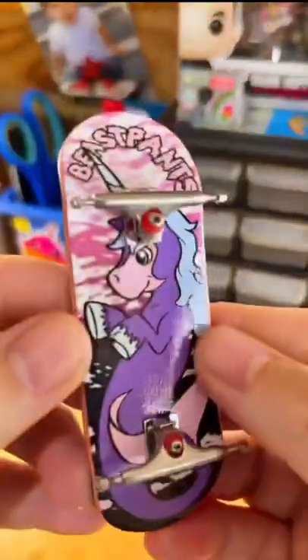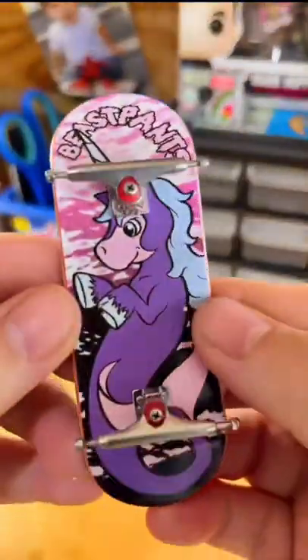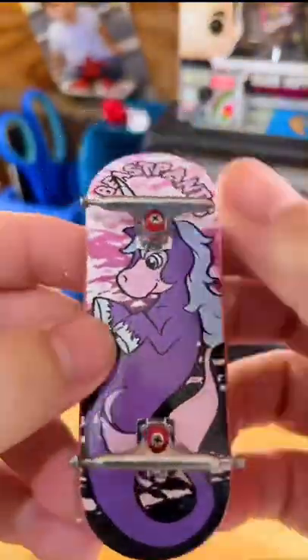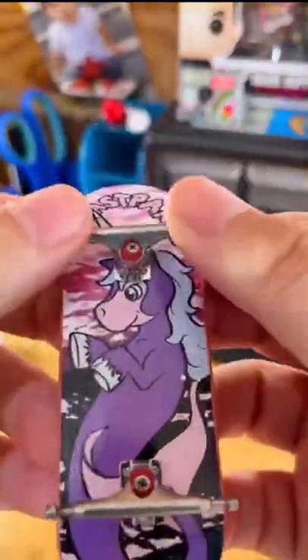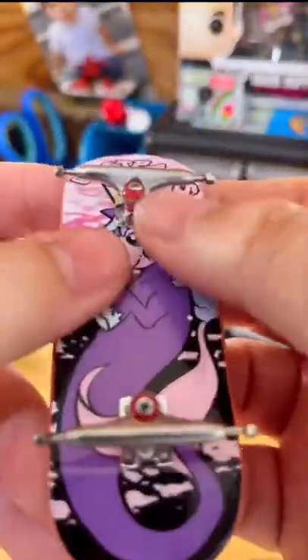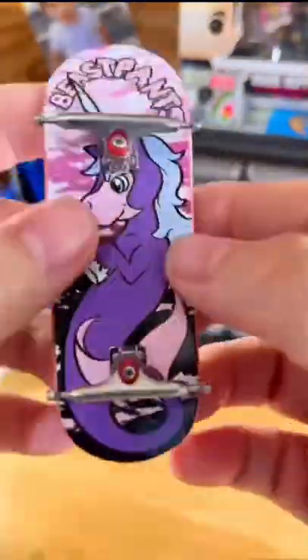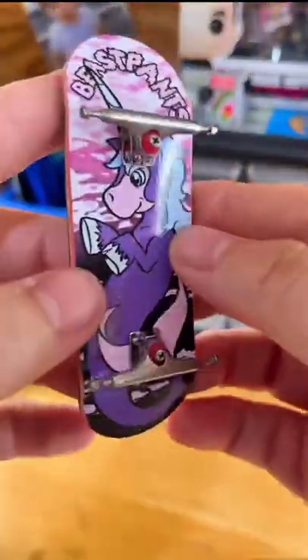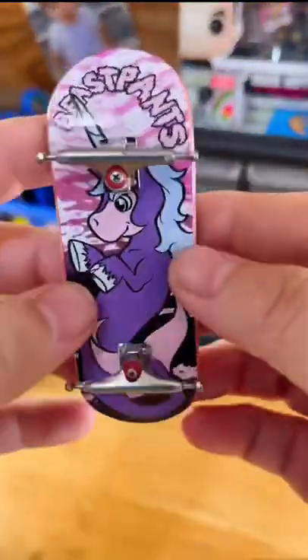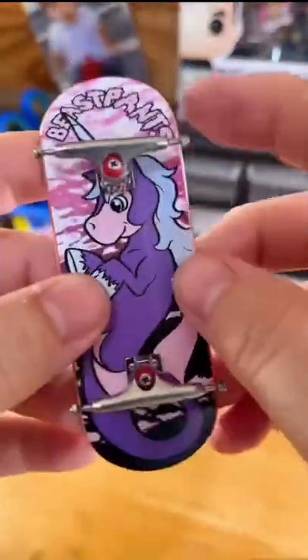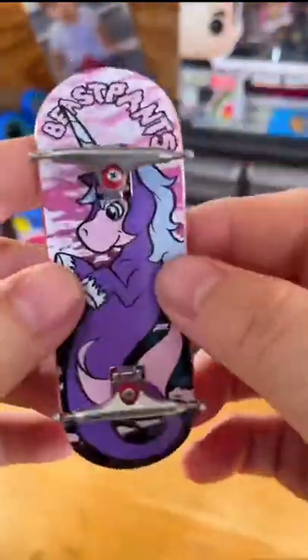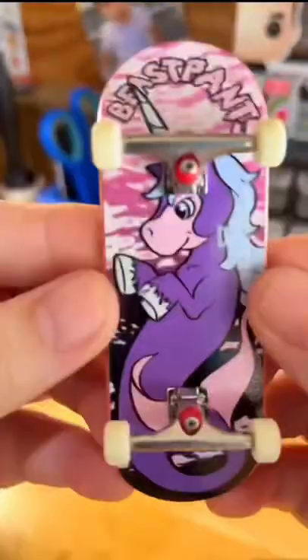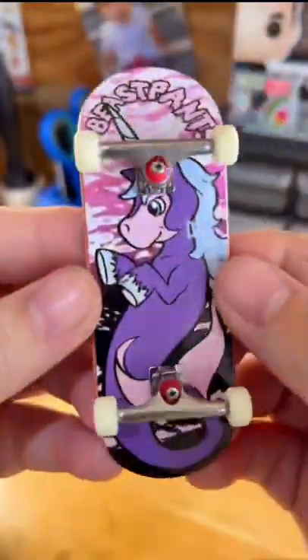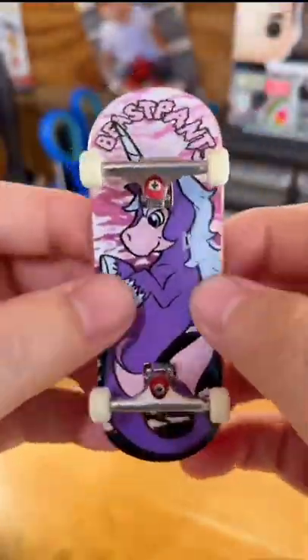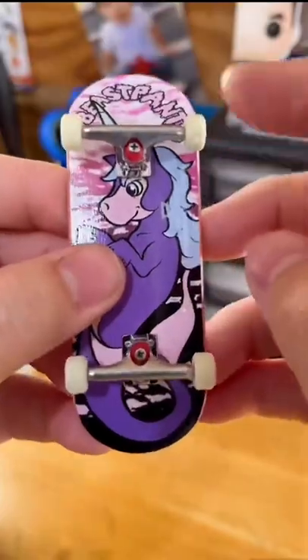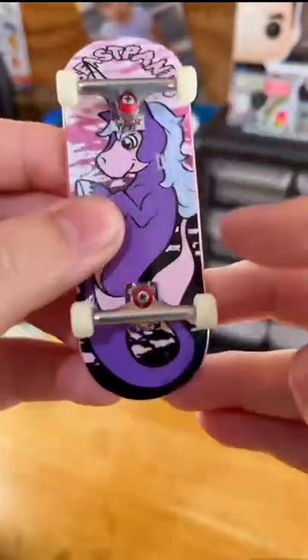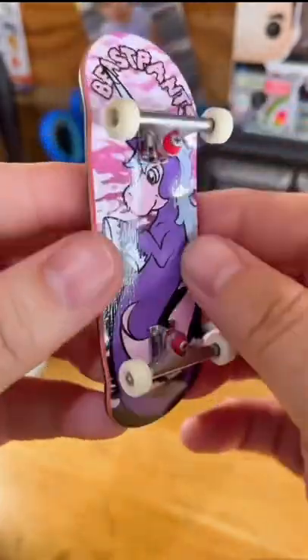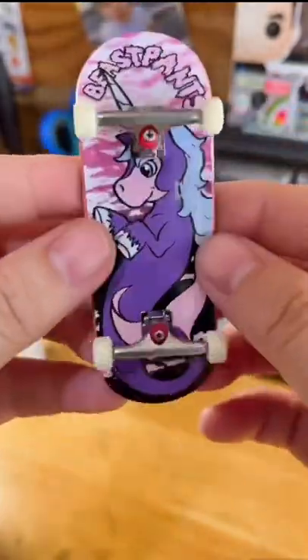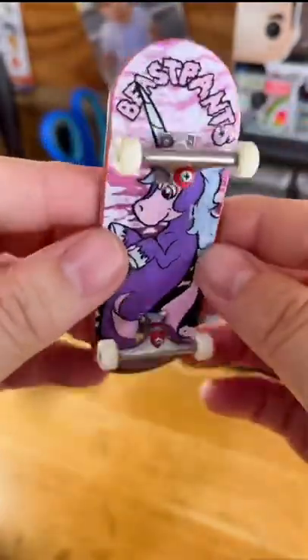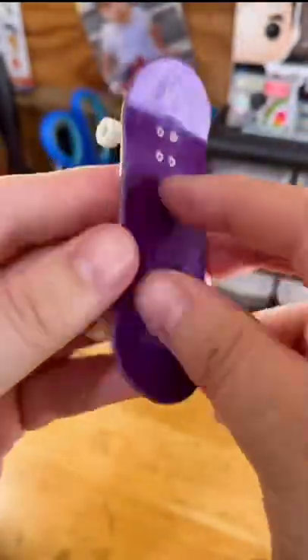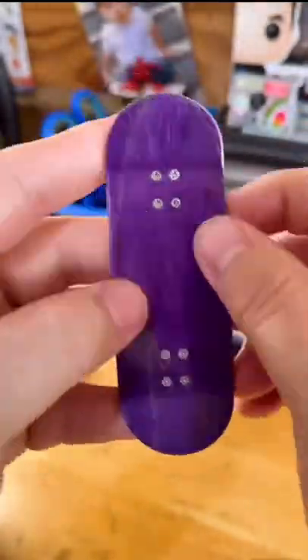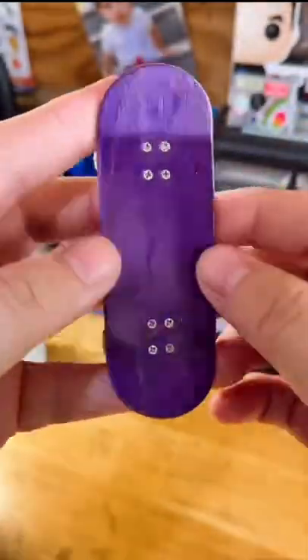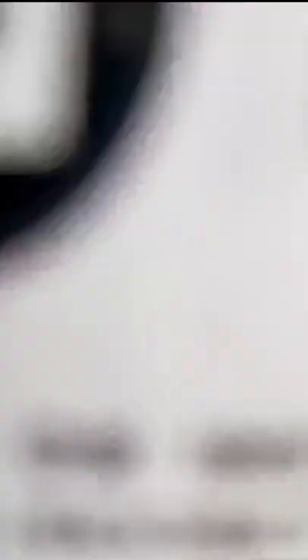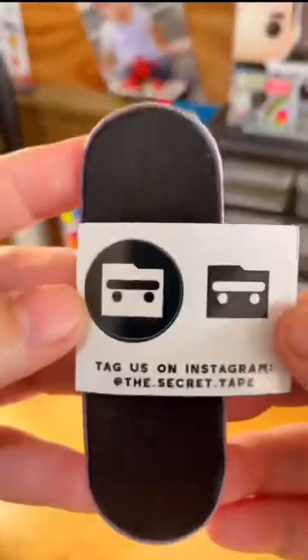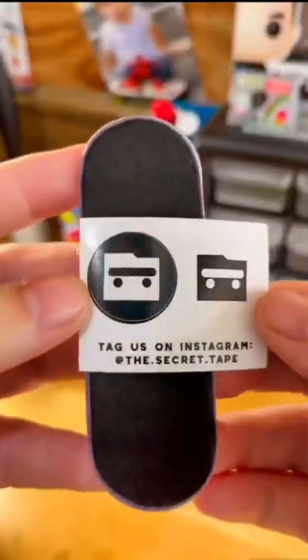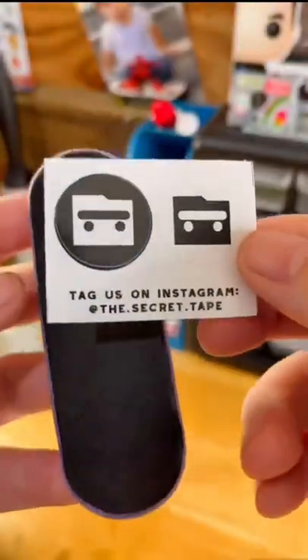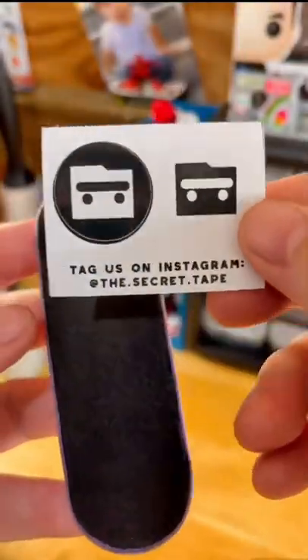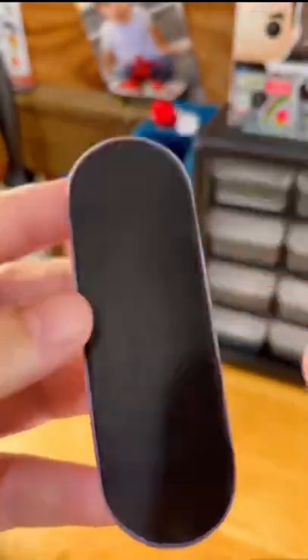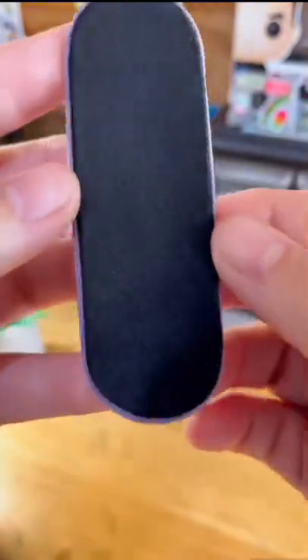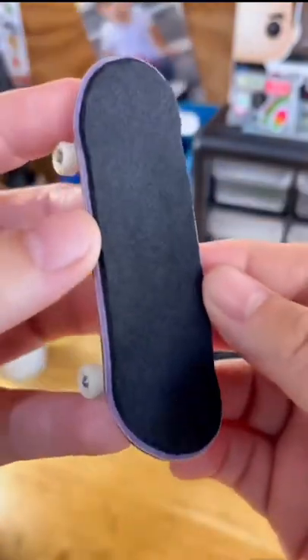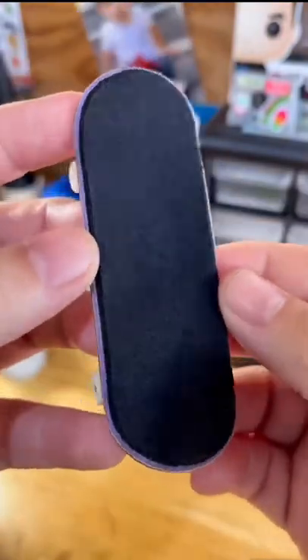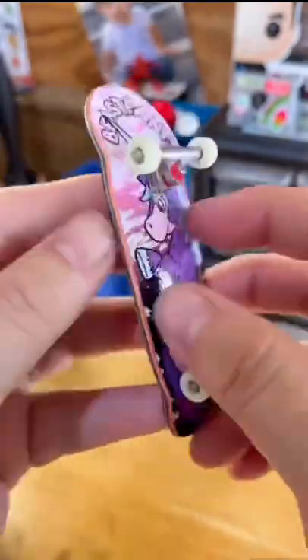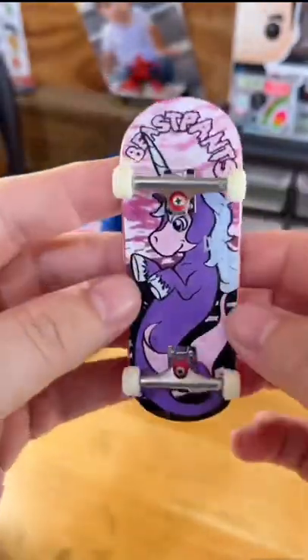Dynamic trucks with dune lagoons floaties are a match made in fingerboard heaven. And thanks to my homies over at Playhouse Fingerboard Shop, we're gonna be rolling around on some performance white pyro wheels. And we're gonna top all that off with the only tape to grace my top plies — the tape, the myth, the legend, the secret tape.